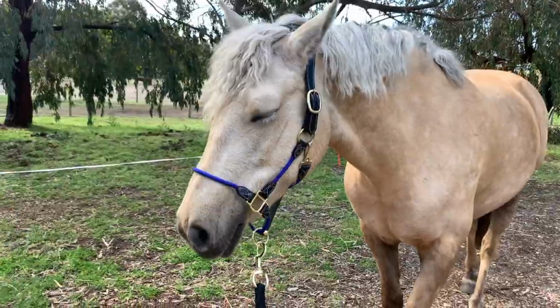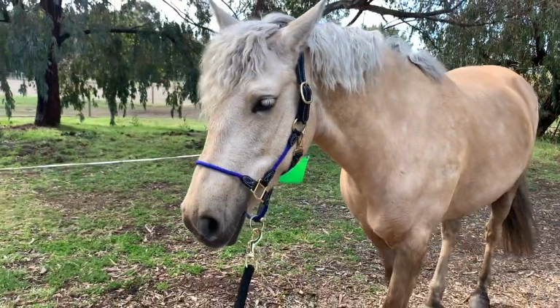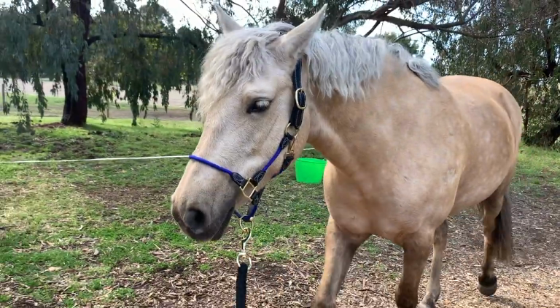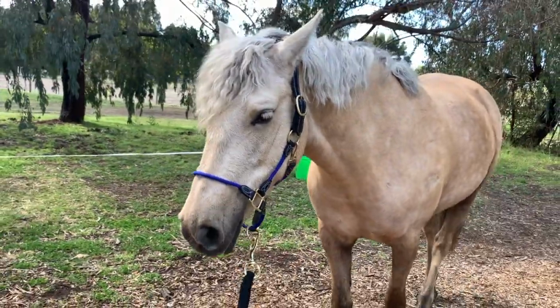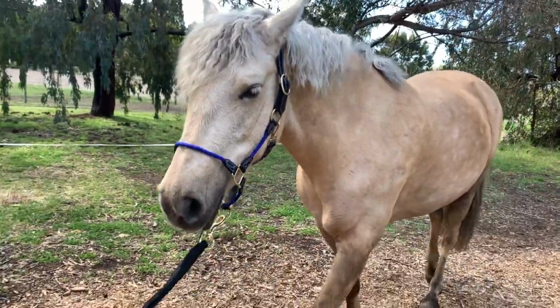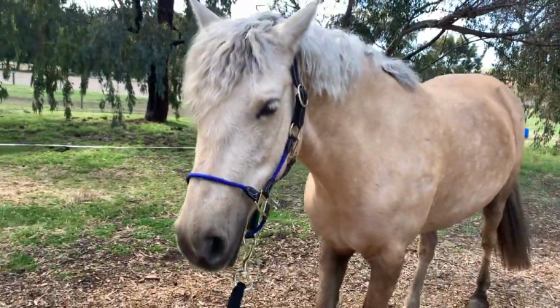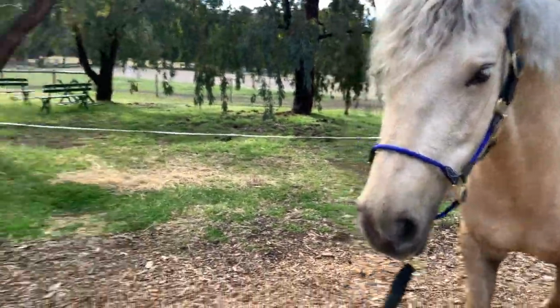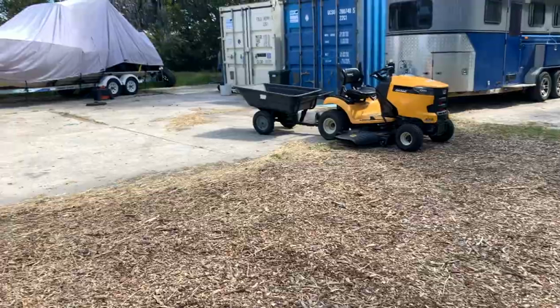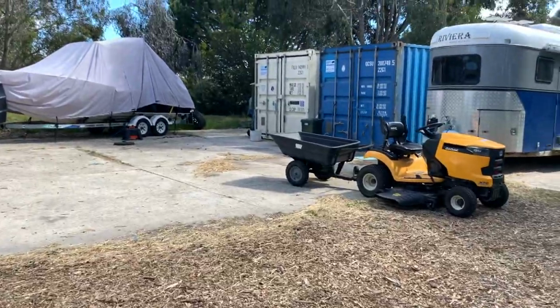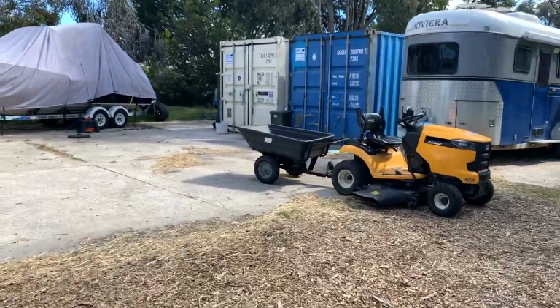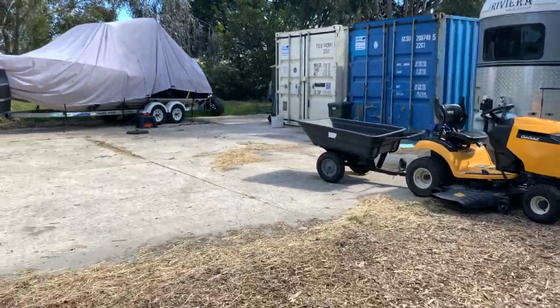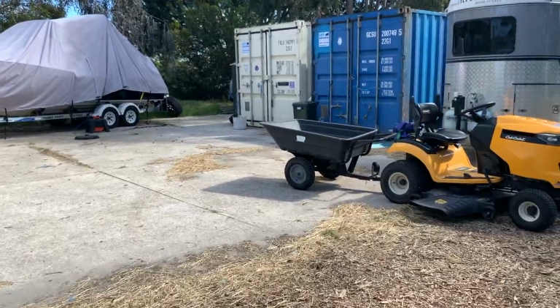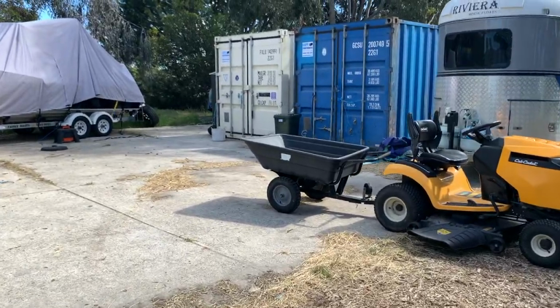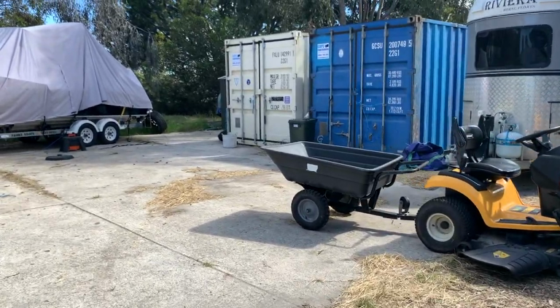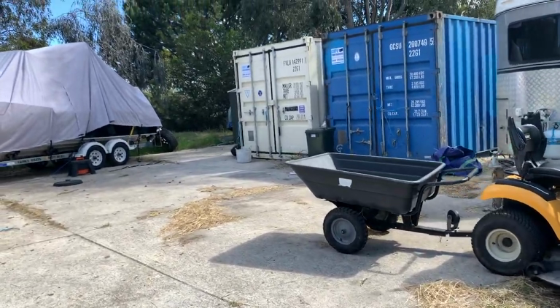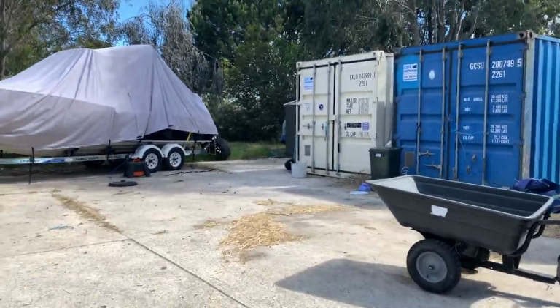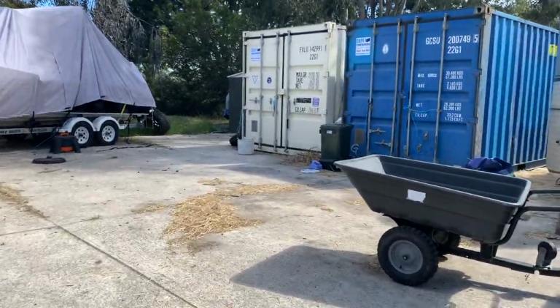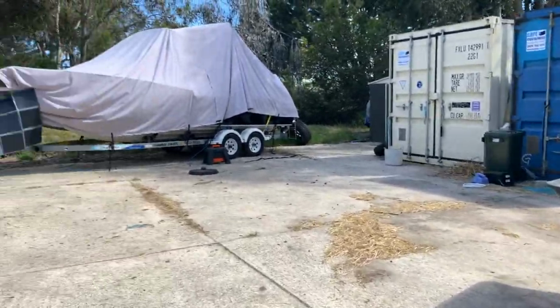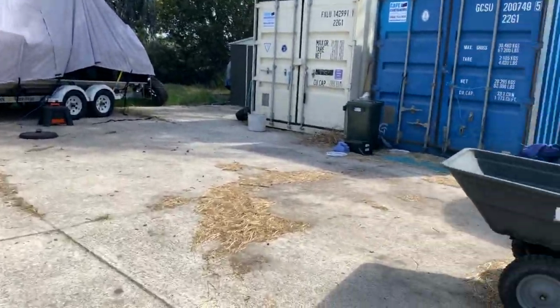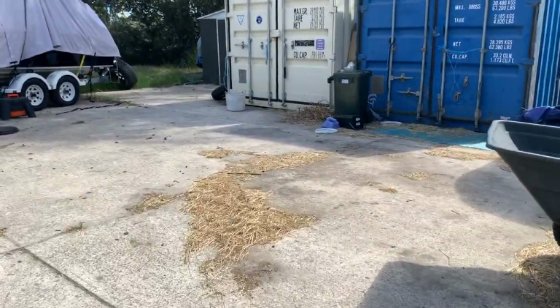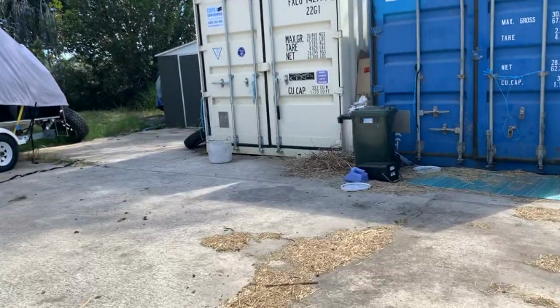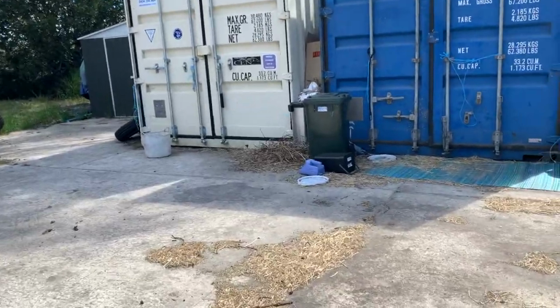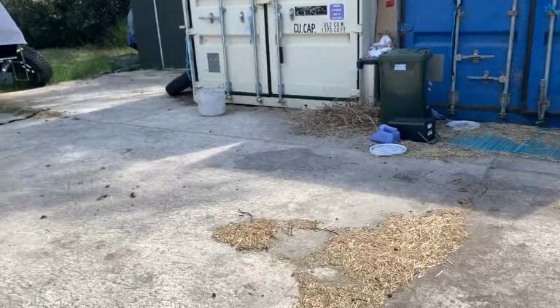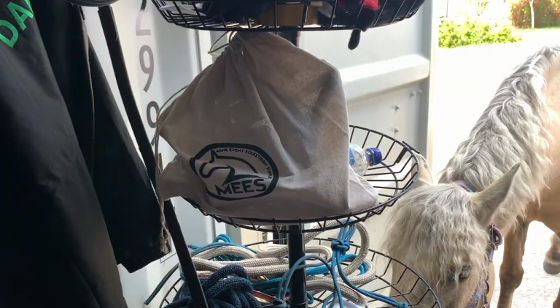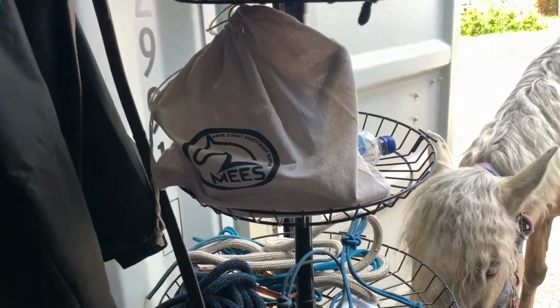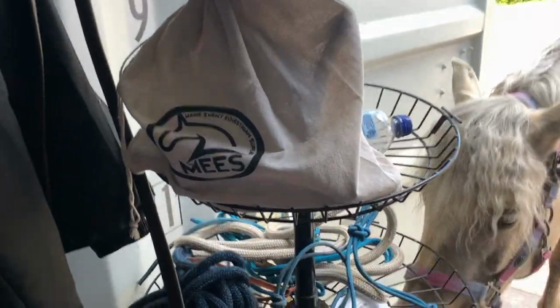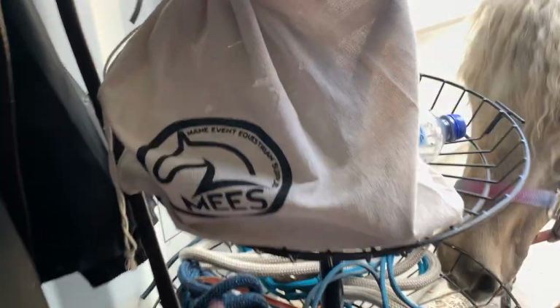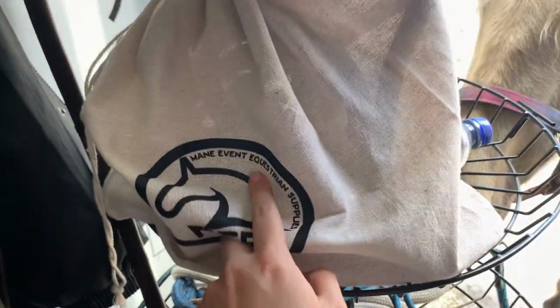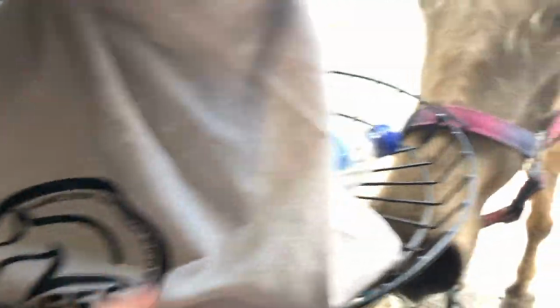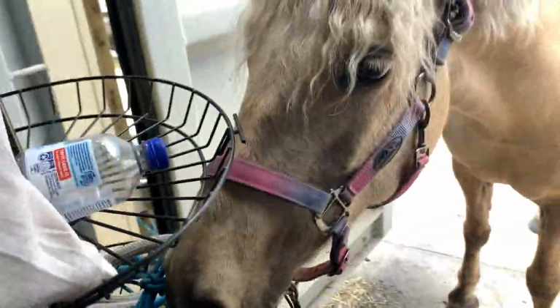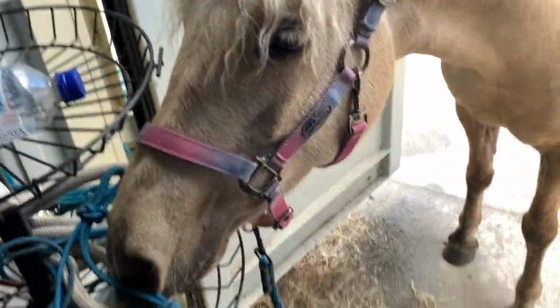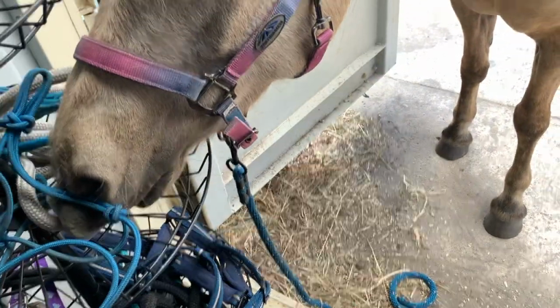So I've taken off the fly veil seeing as though she doesn't actually need it on right now — I'm just going to tack her up and ride her. I'm really not feeling very well but we will push on. So that one's going to be a show halter, so I've just put it back into the bag and put this one on her.